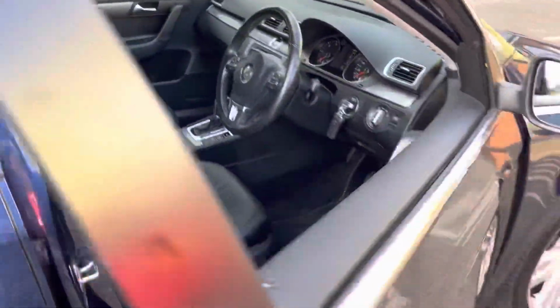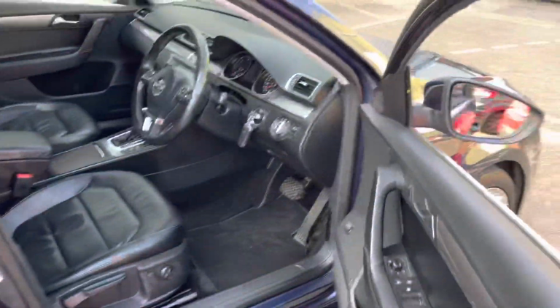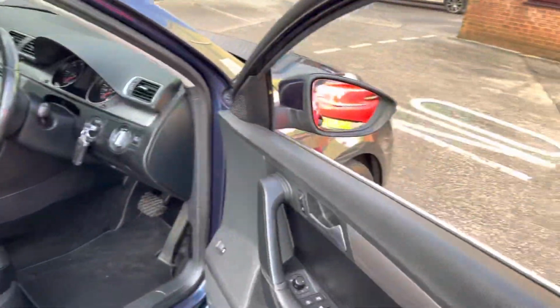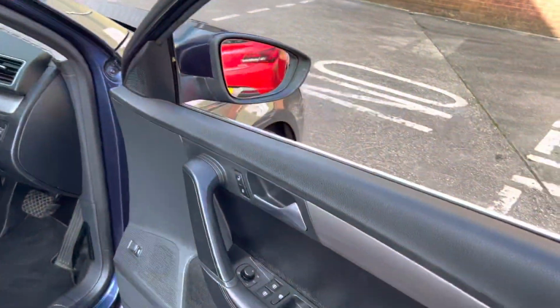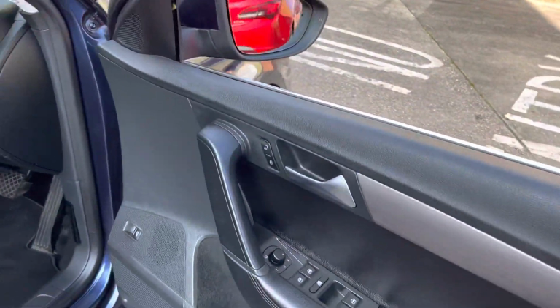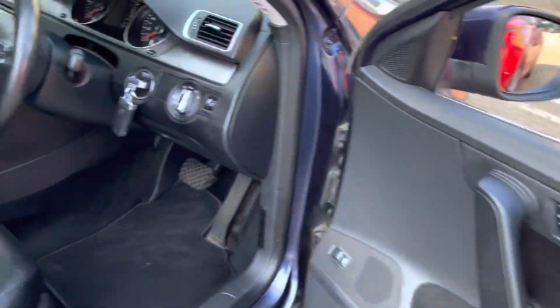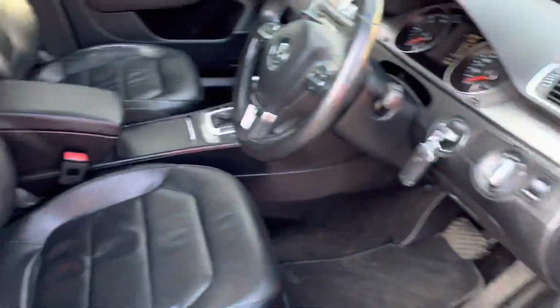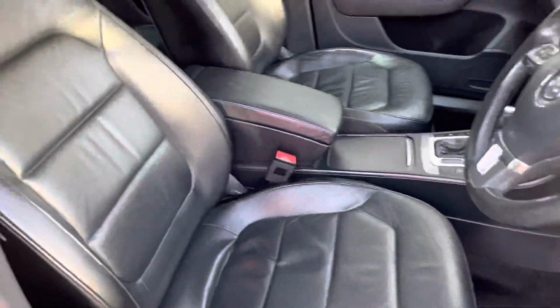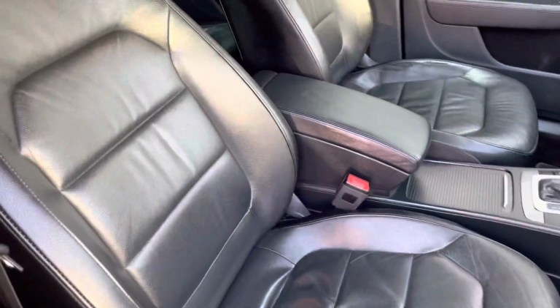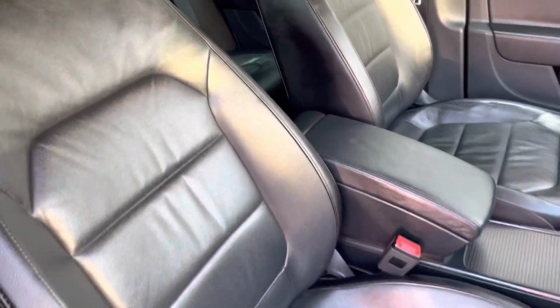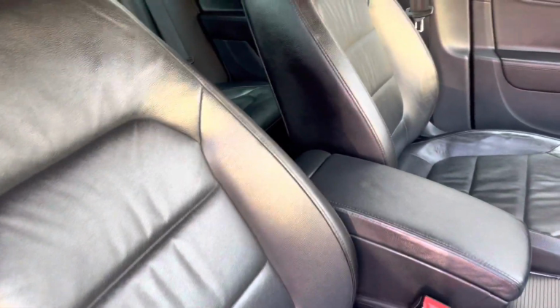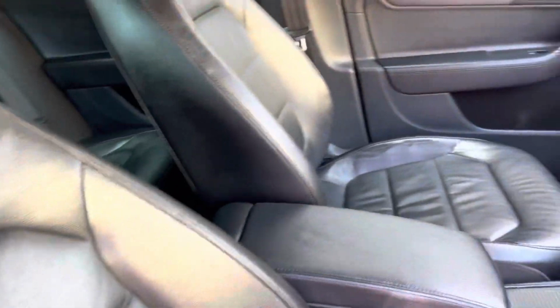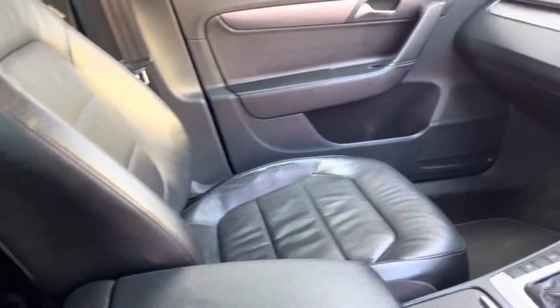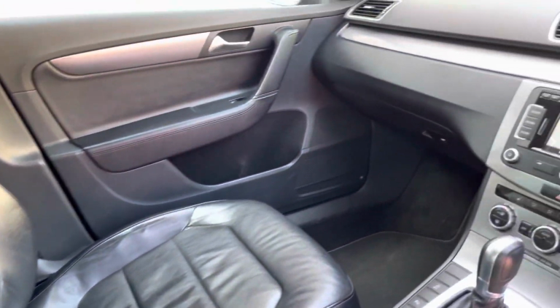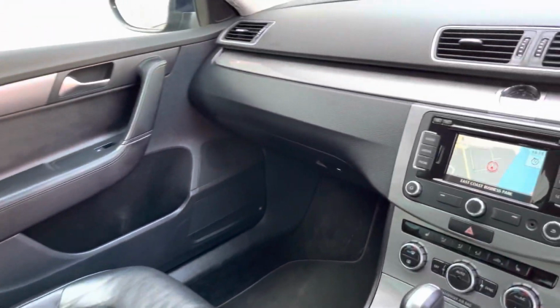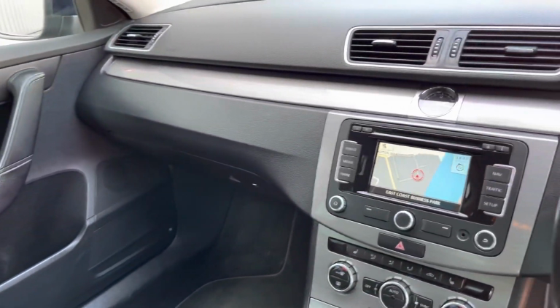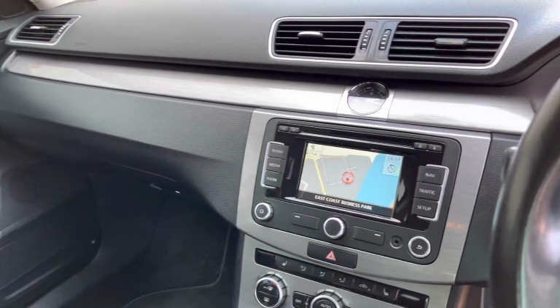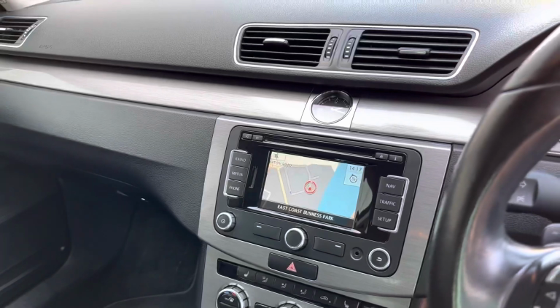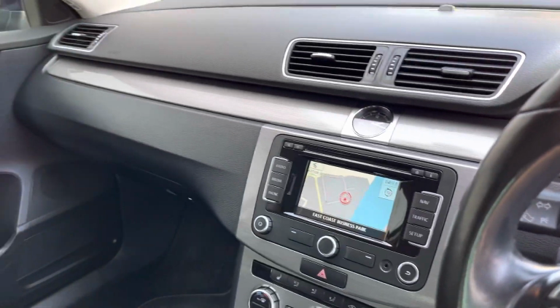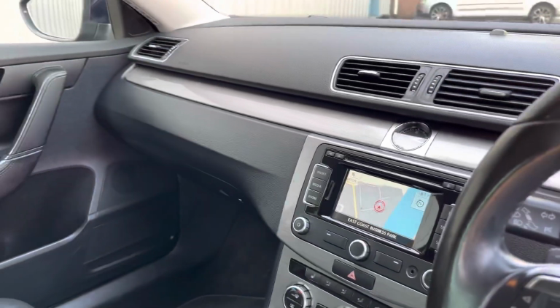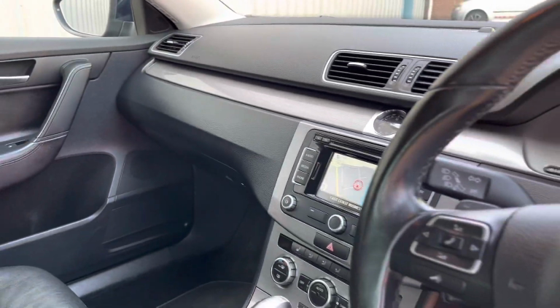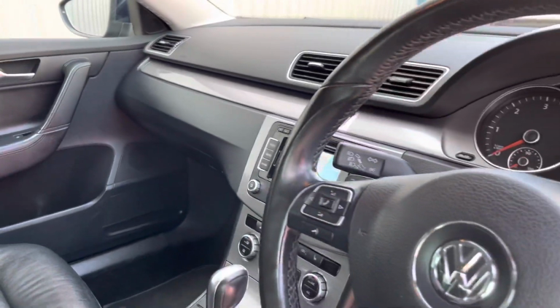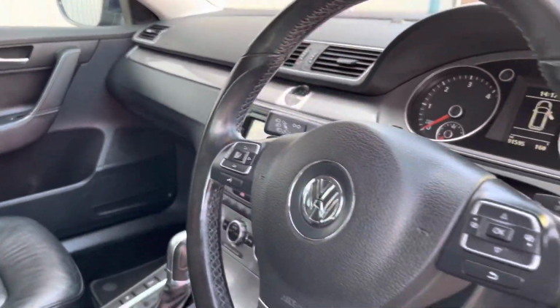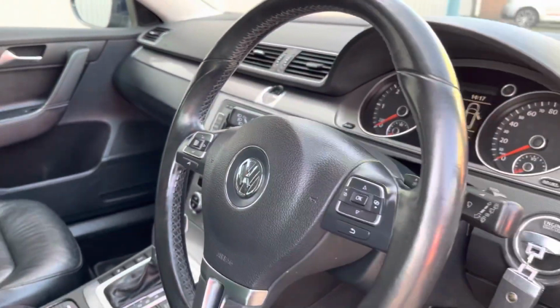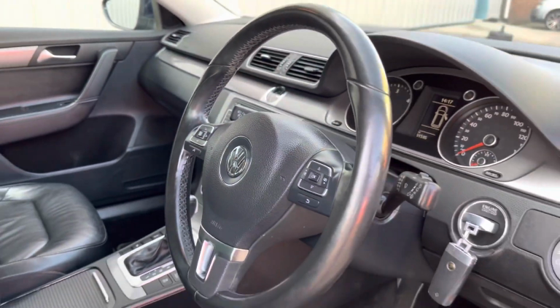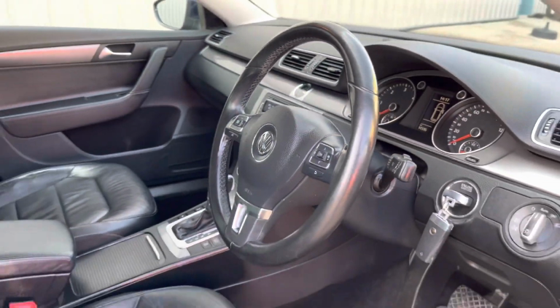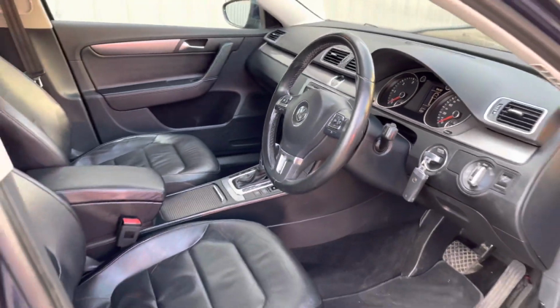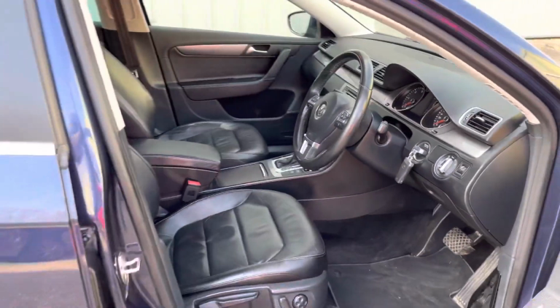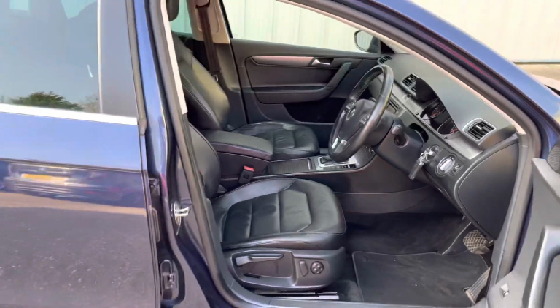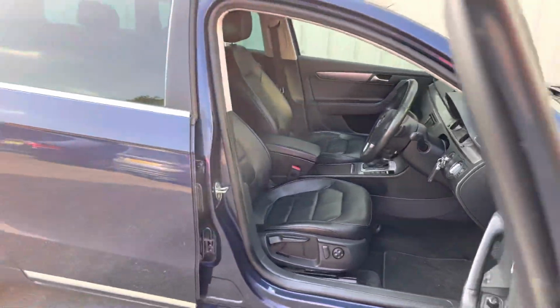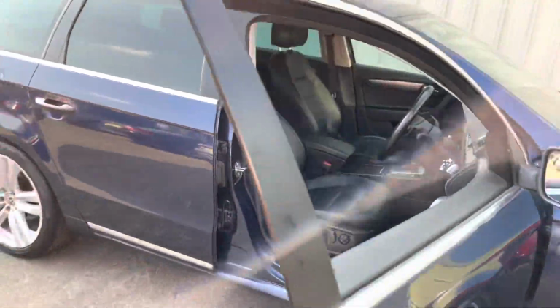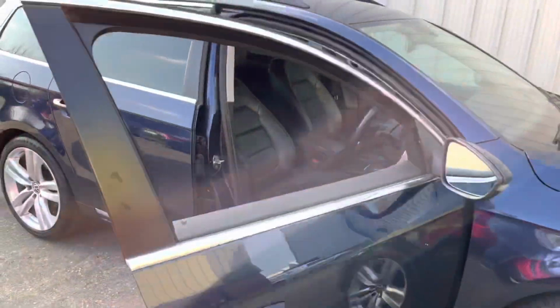Internally, all the Executive Style trimmings: full leather heated seats, satellite navigation, Bluetooth, digital radio, and climate control. You've also got the automatic lights and the paddle shift for the DSG gearbox.